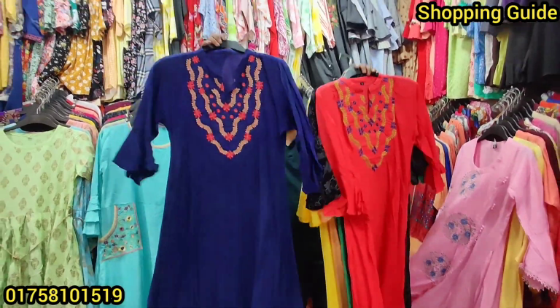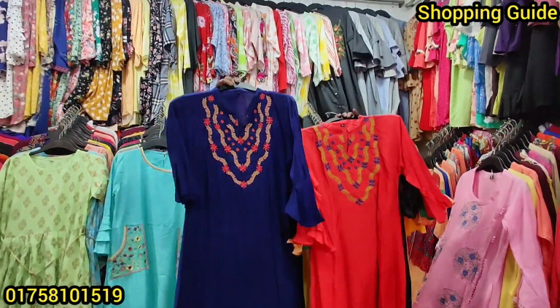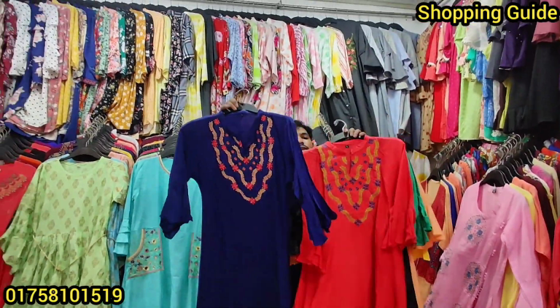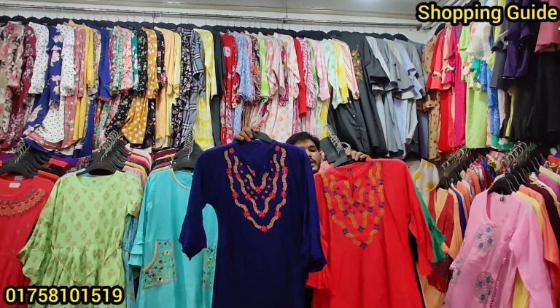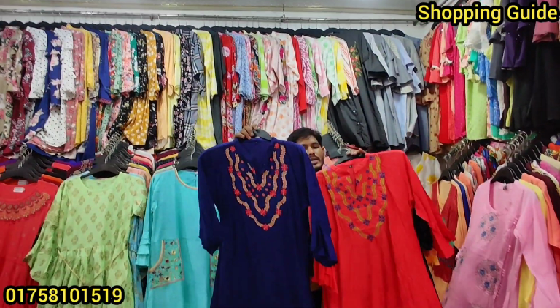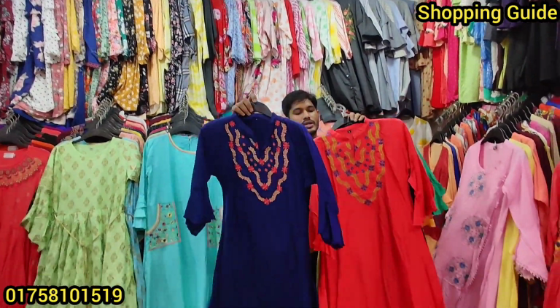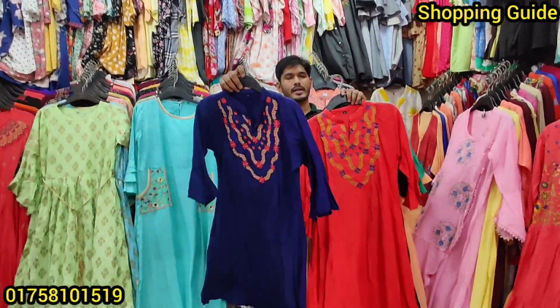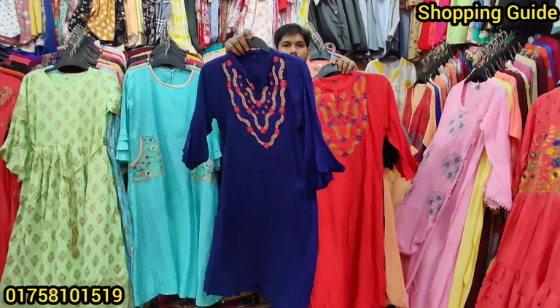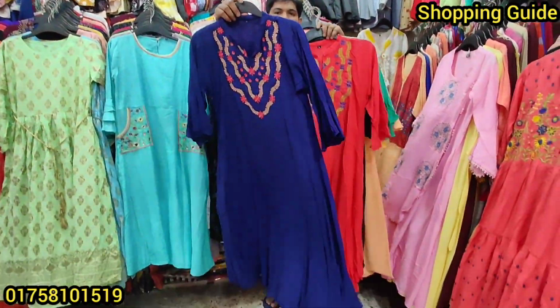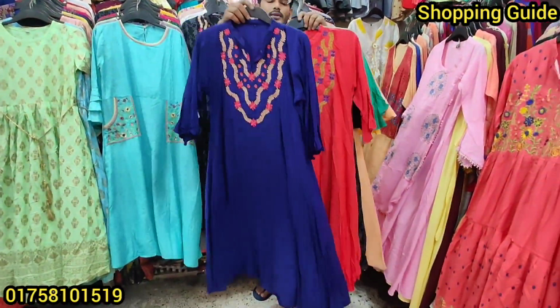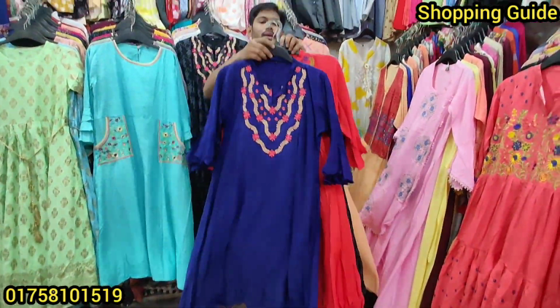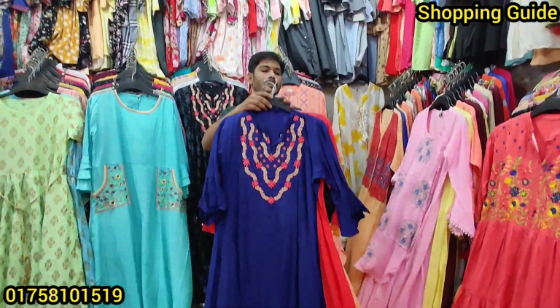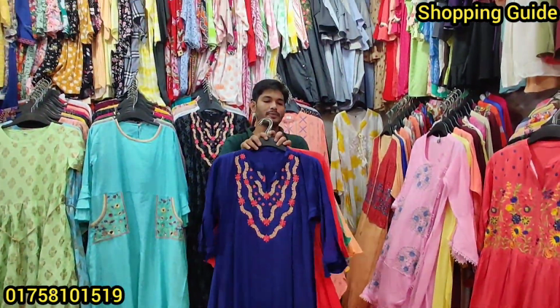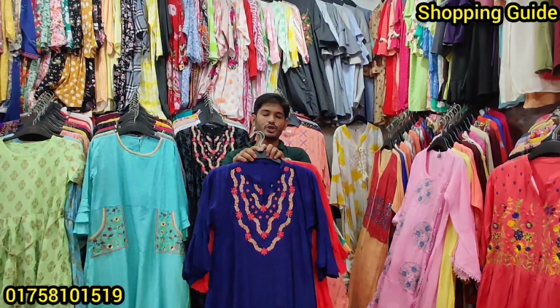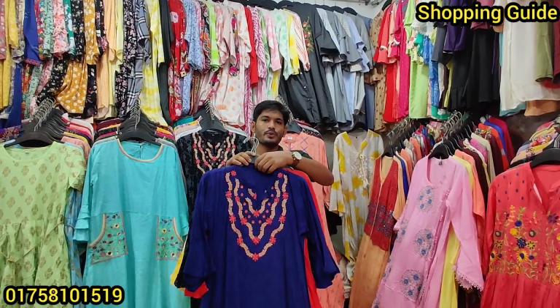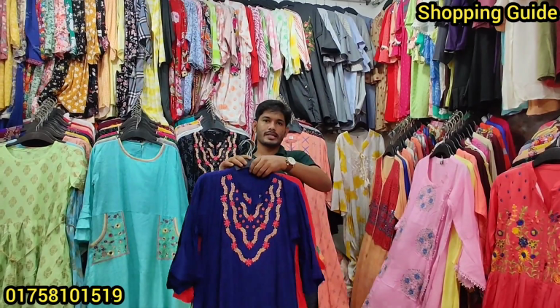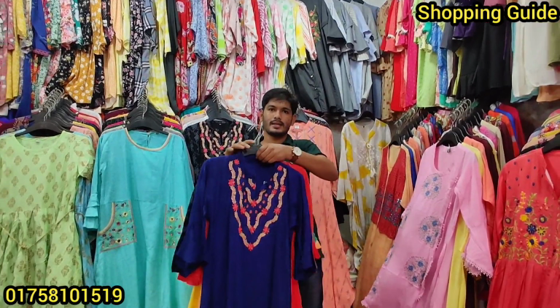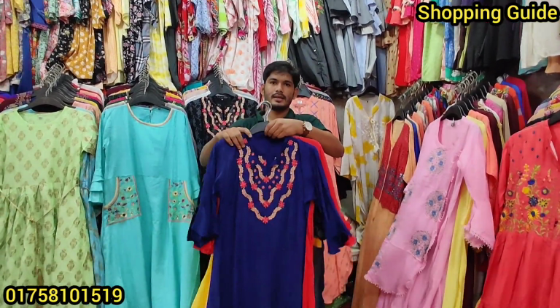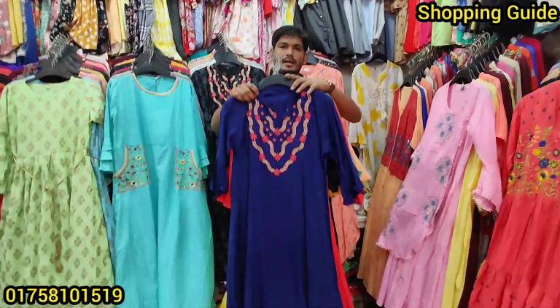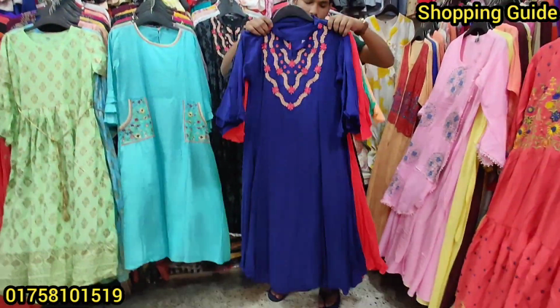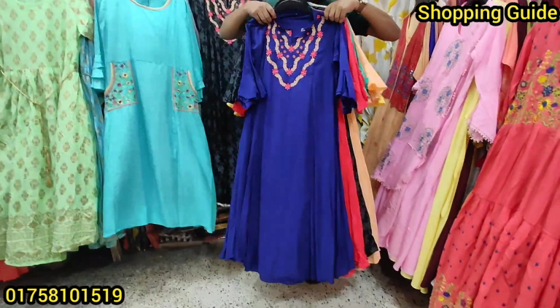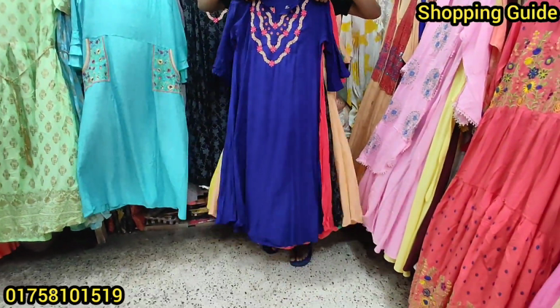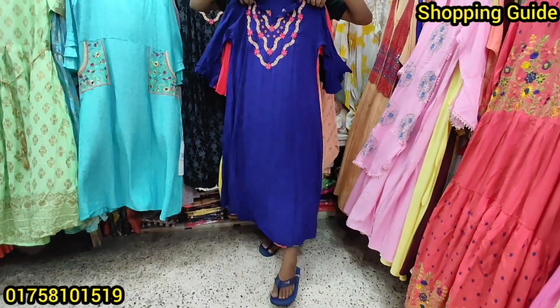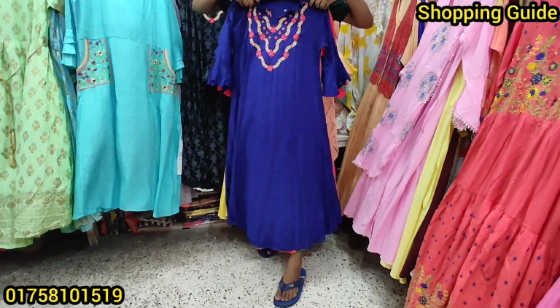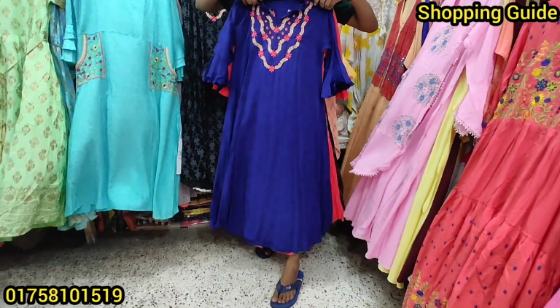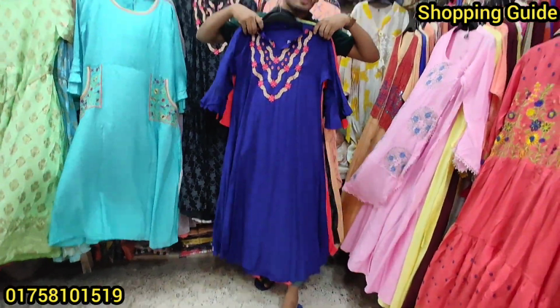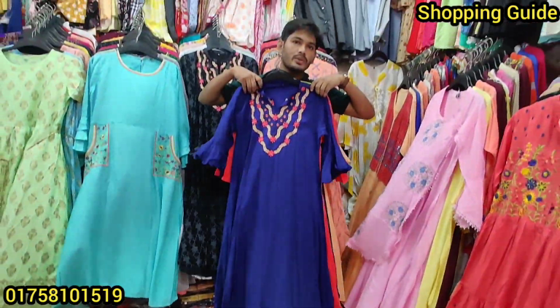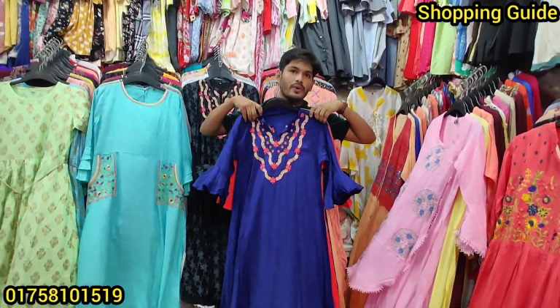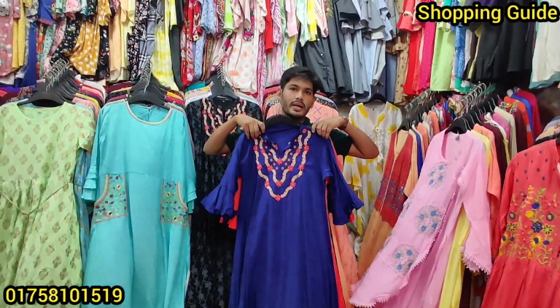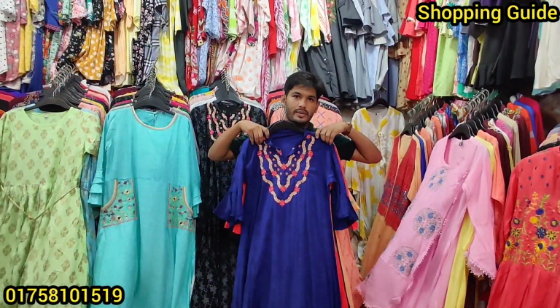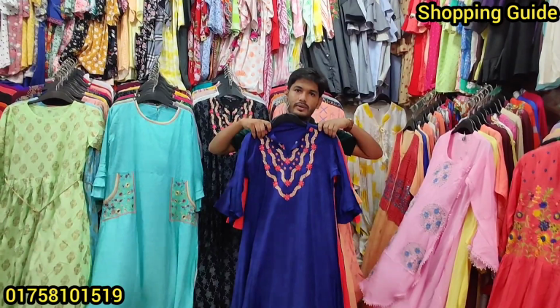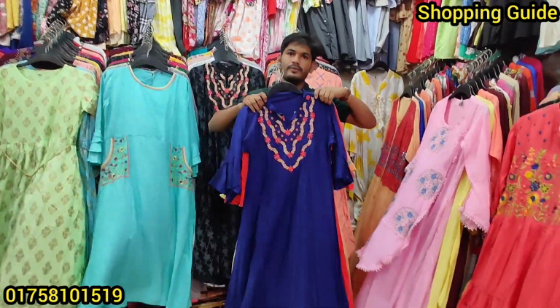This color is 6. What price is this? 6.5. This is size 48.